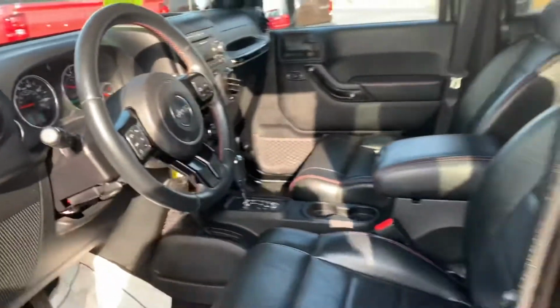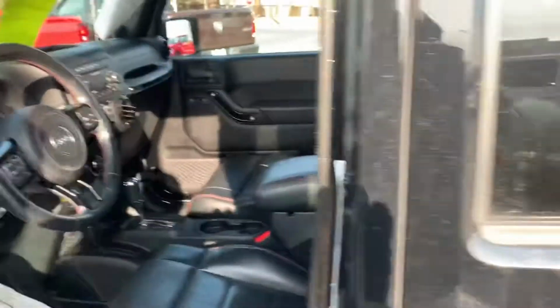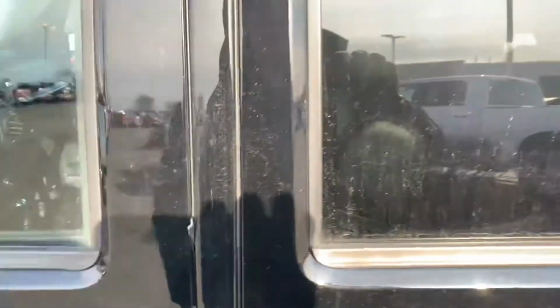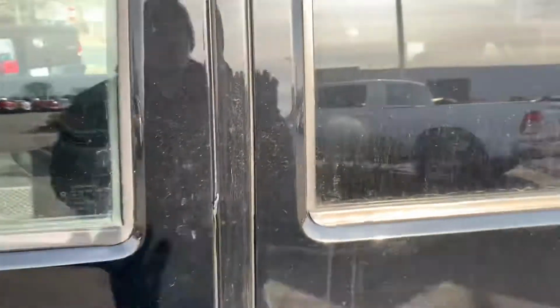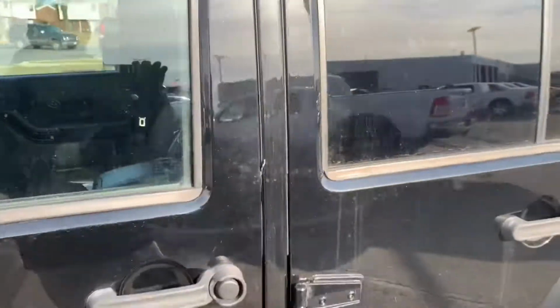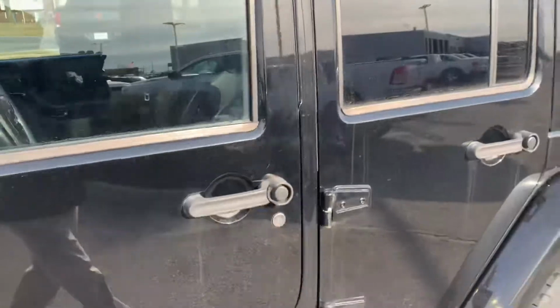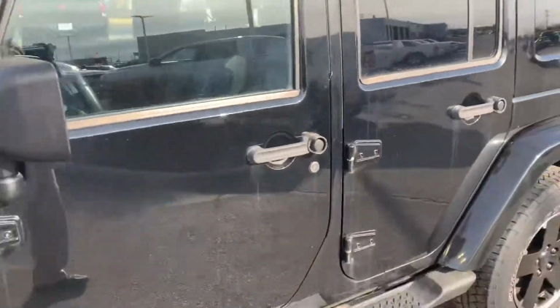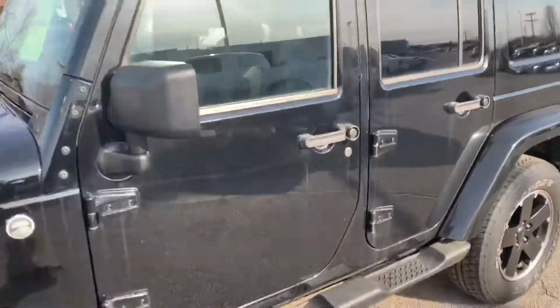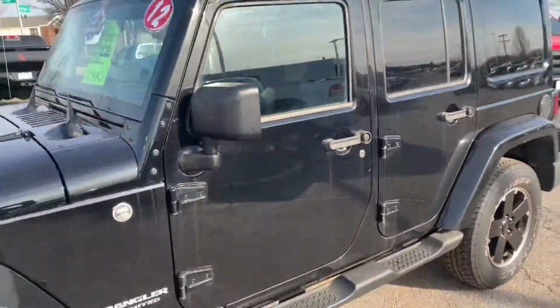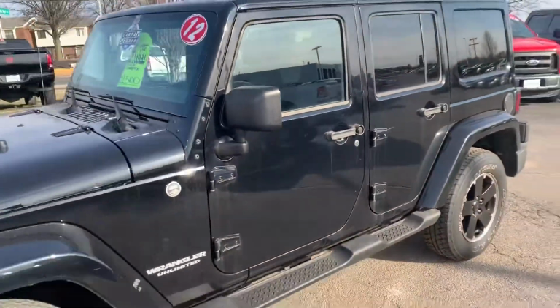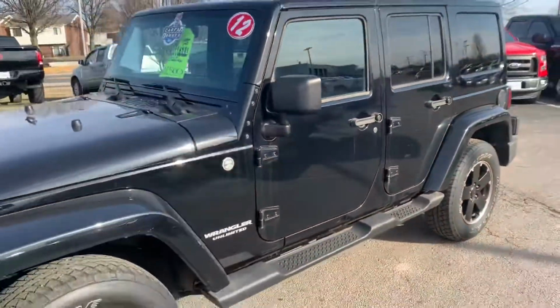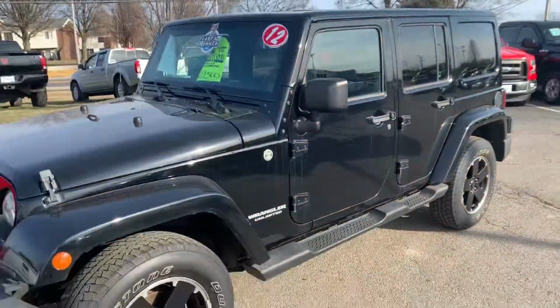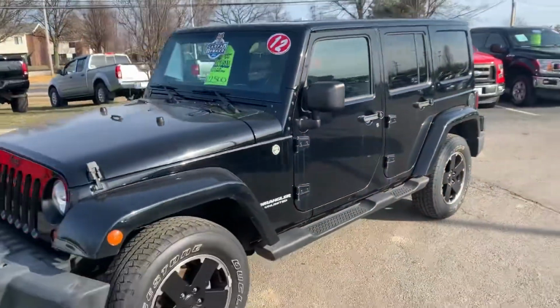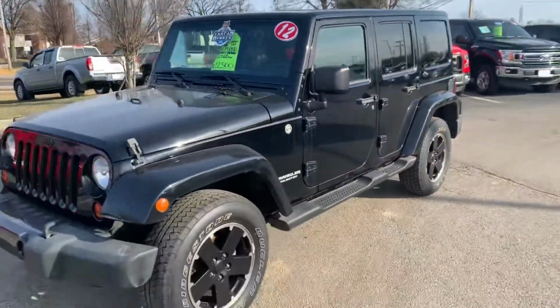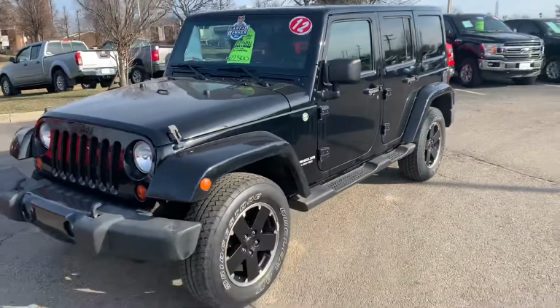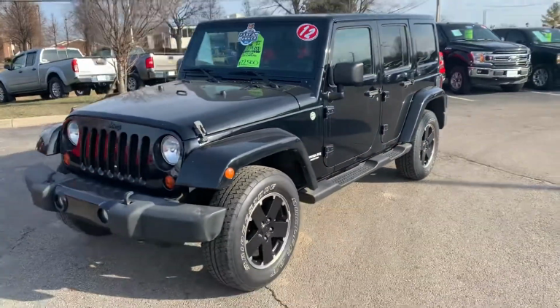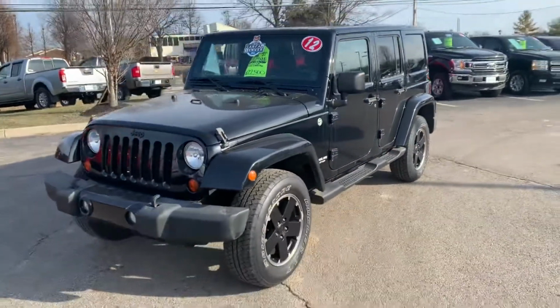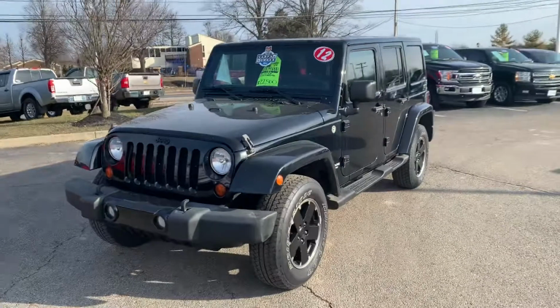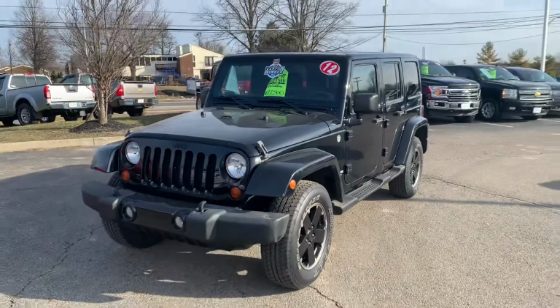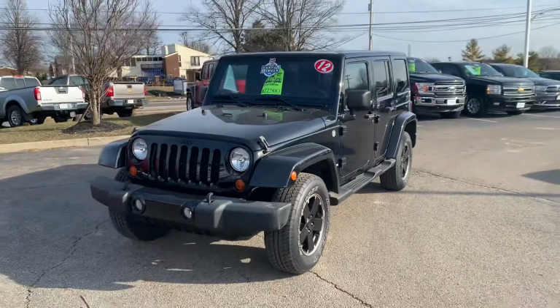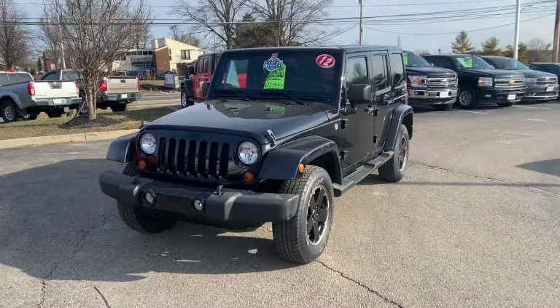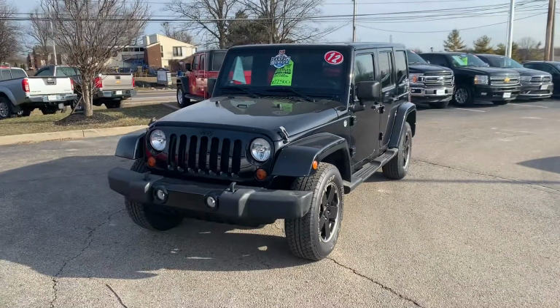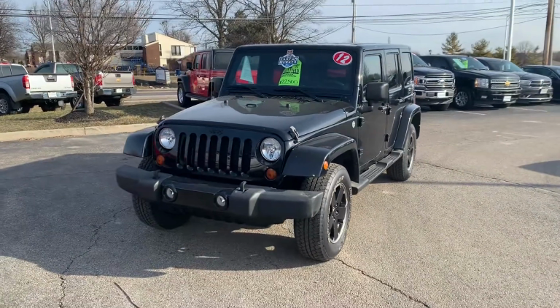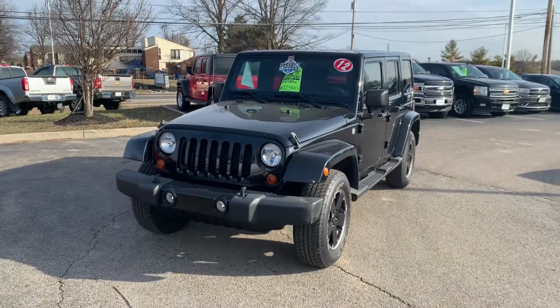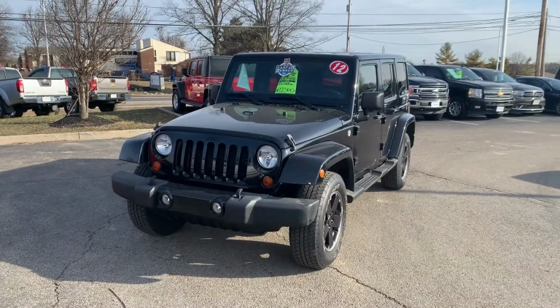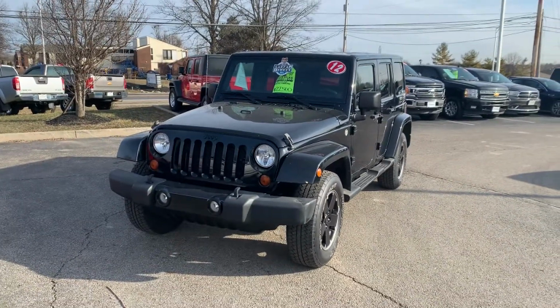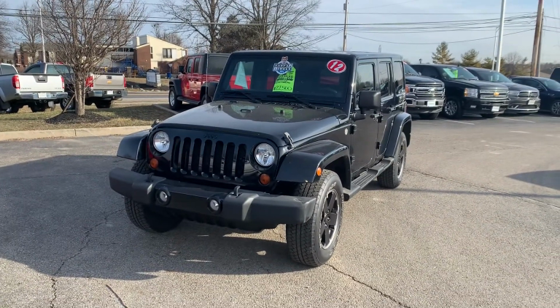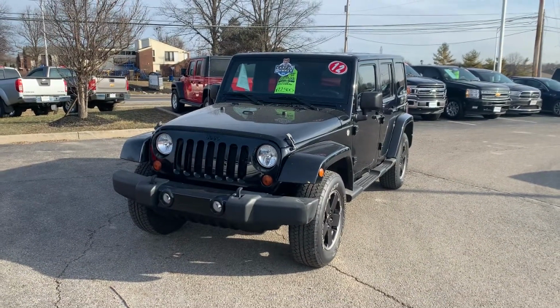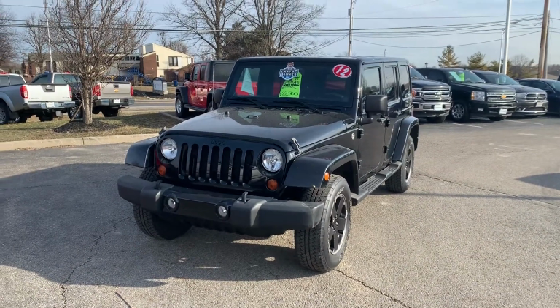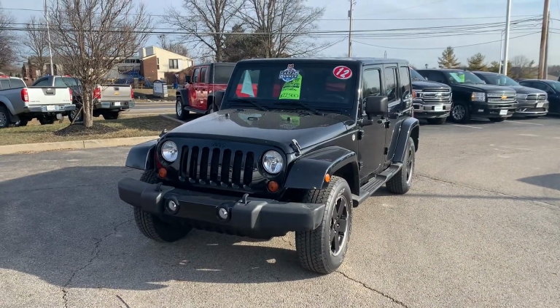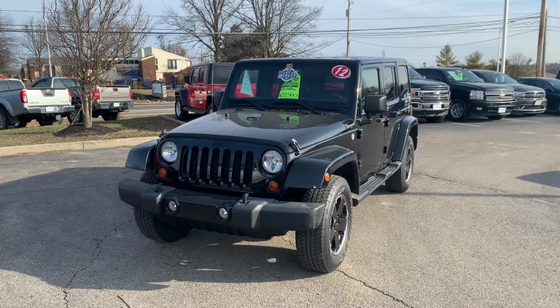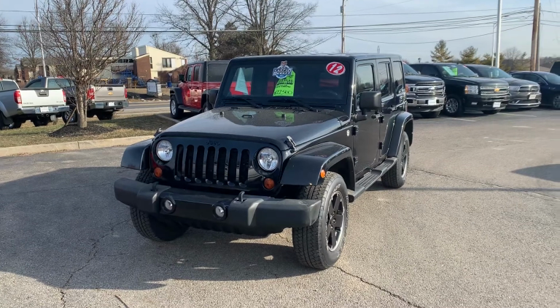This vehicle was purchased from us originally — all the service records have been done with us. It is a one-owner, clean Carfax: no accidents, no damage, no issues, no recalls. Thanks for watching, hope to hear from you soon!